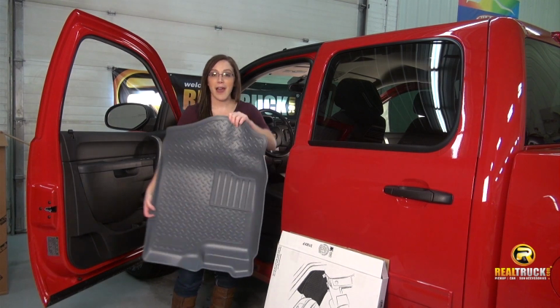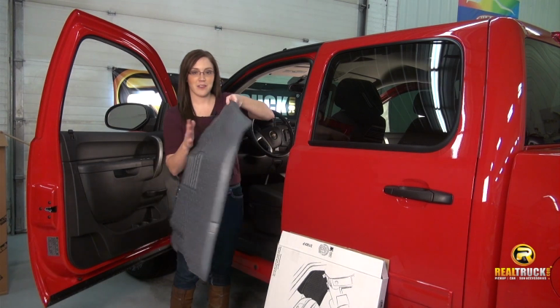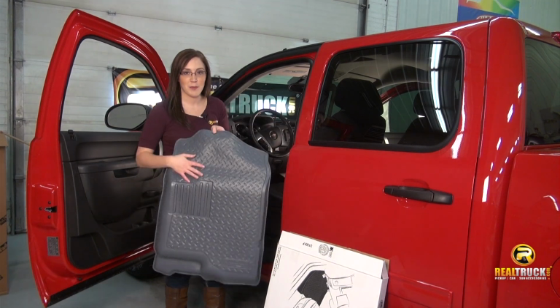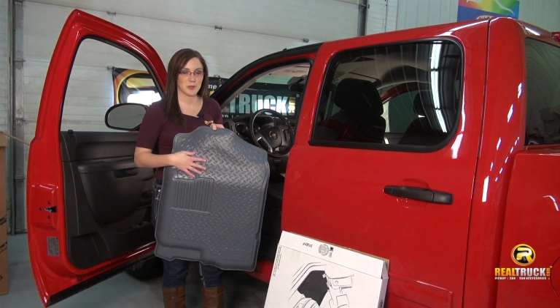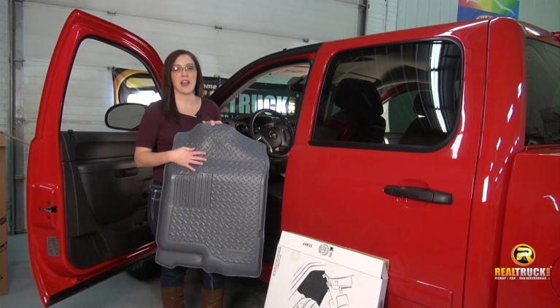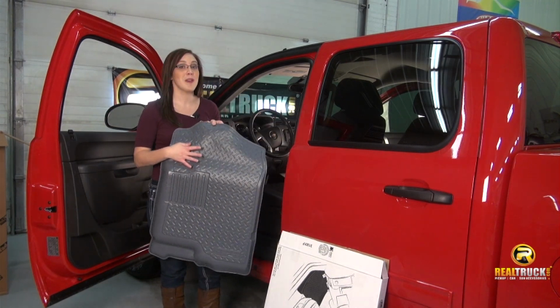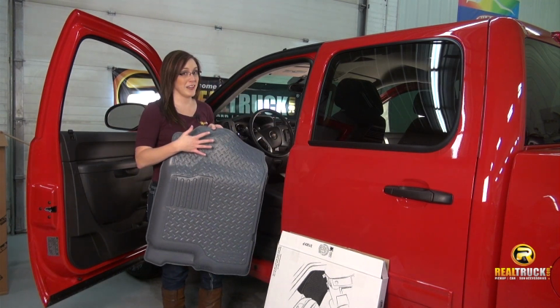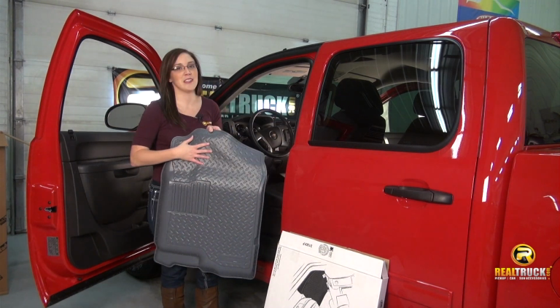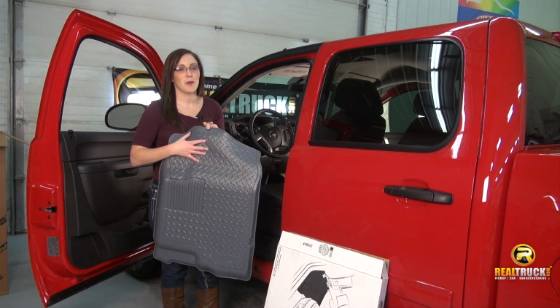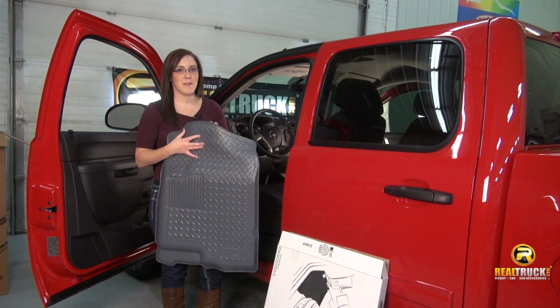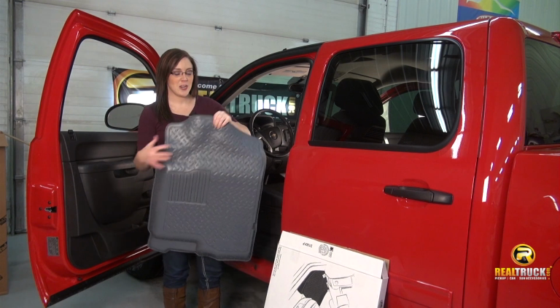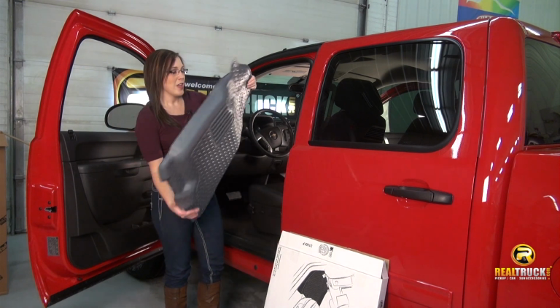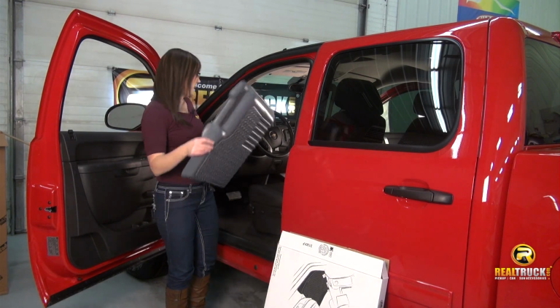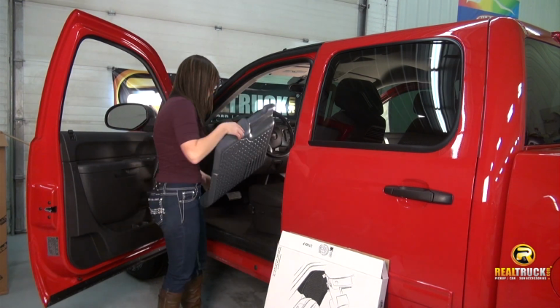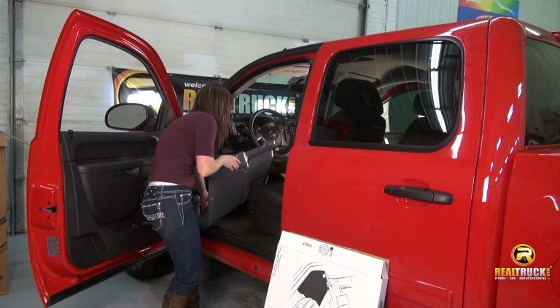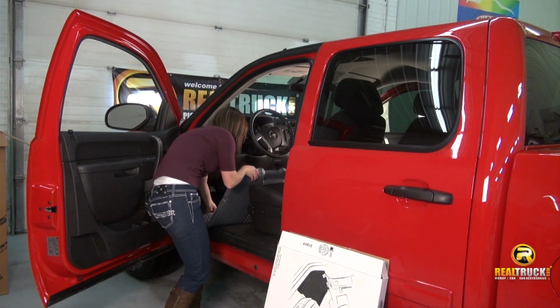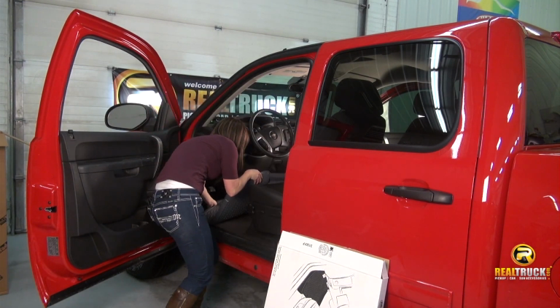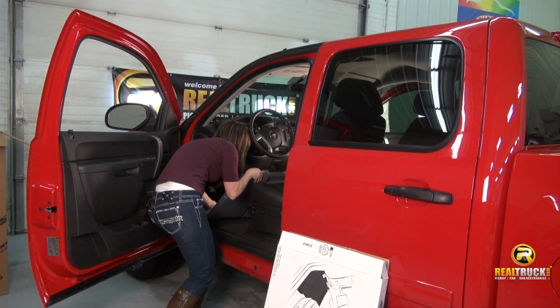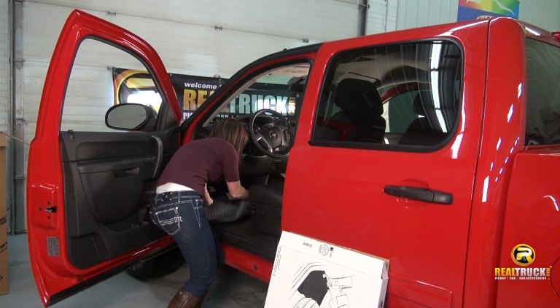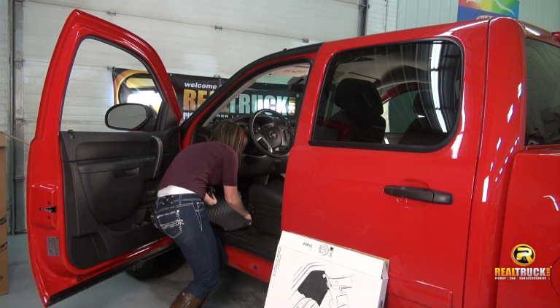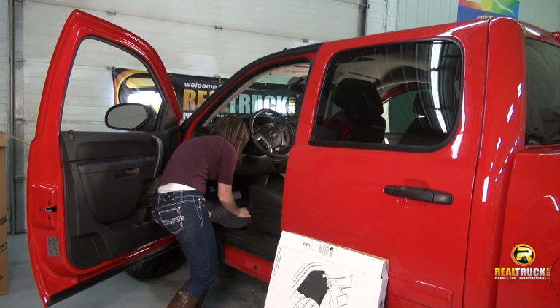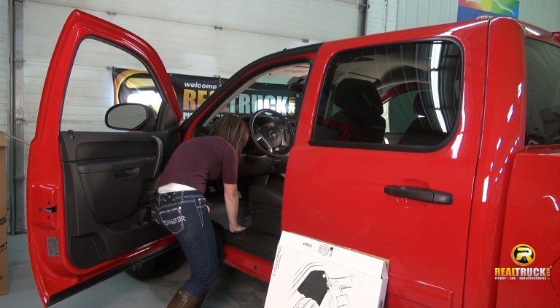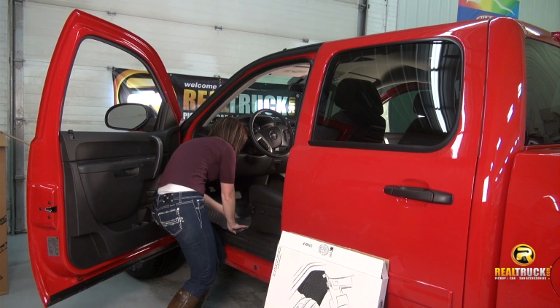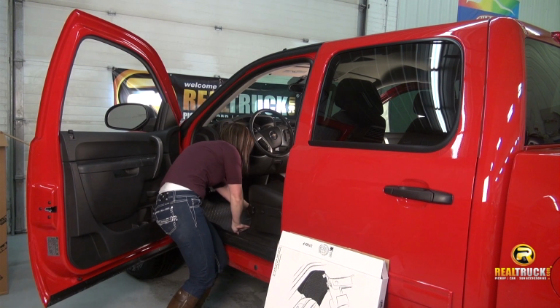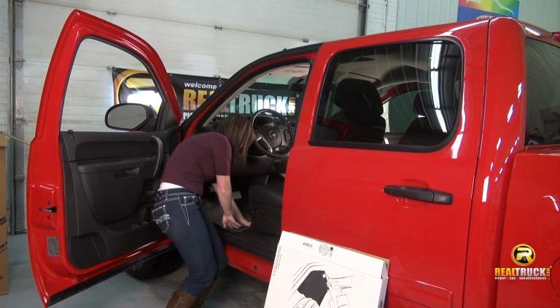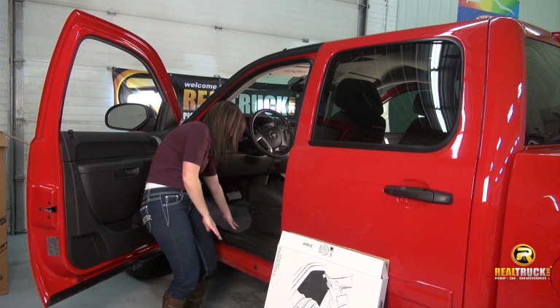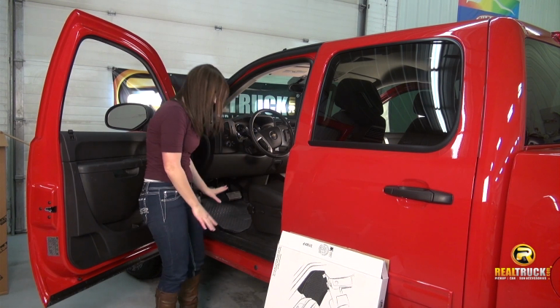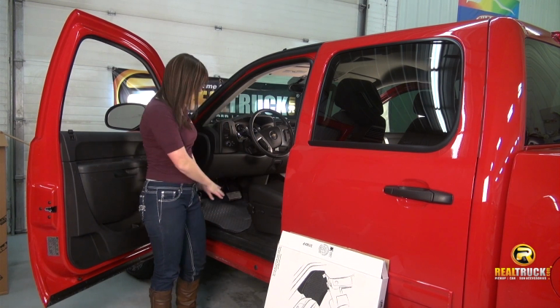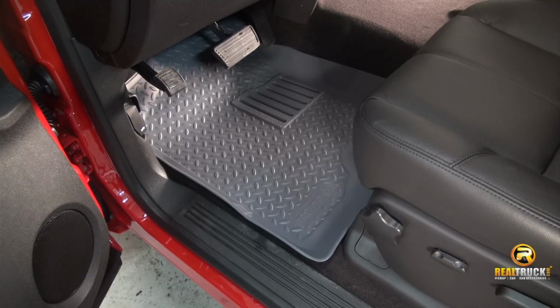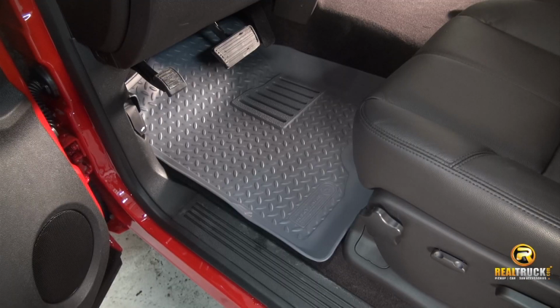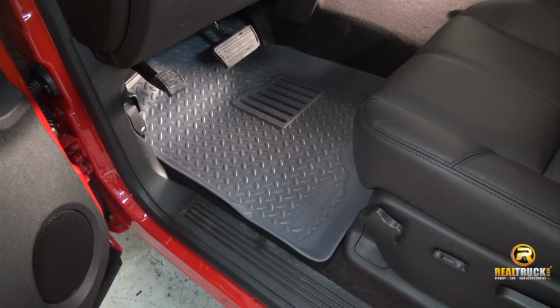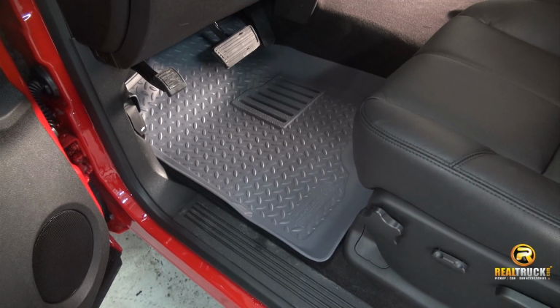On the back they have stay-put nibs that are really going to help them stay in place once they fit in here. The nice thing I'll show you as I put them in here is that Husky Liners uses laser measuring, so you know you're going to get the exact fit that you need for your pickup truck.